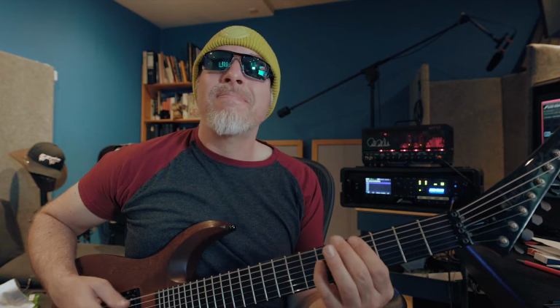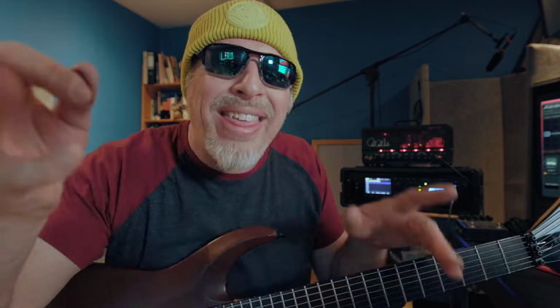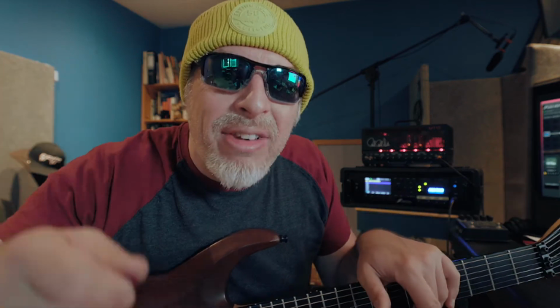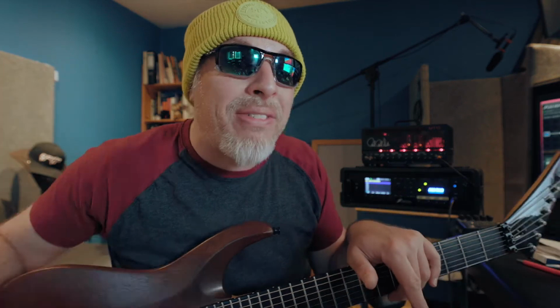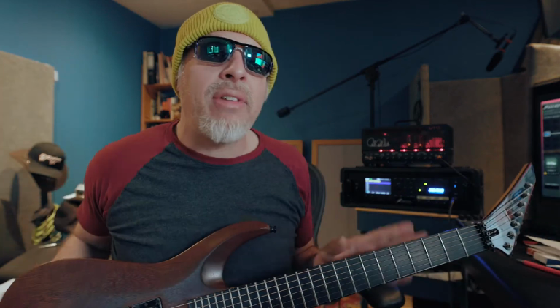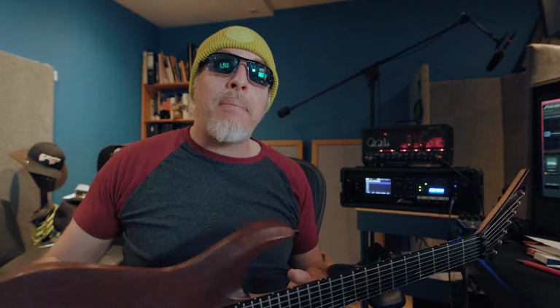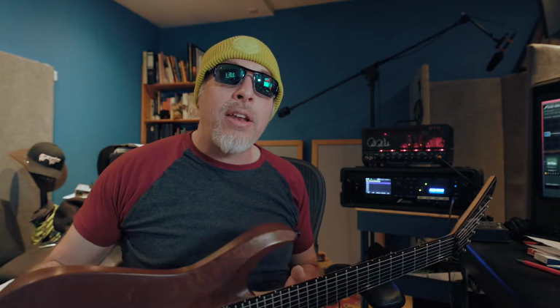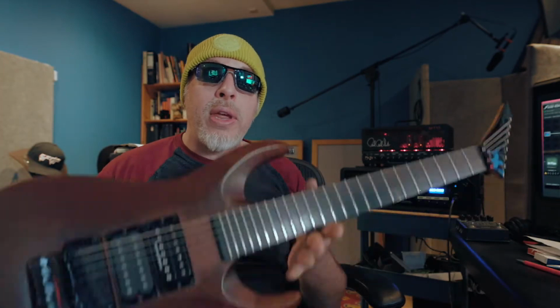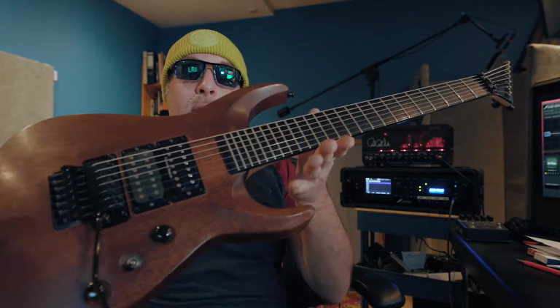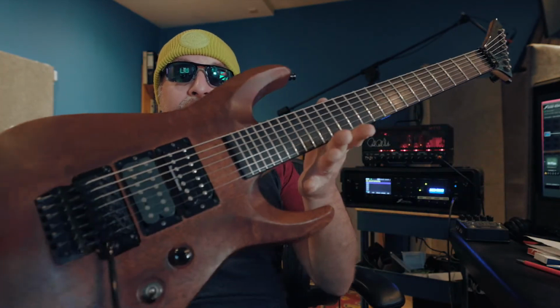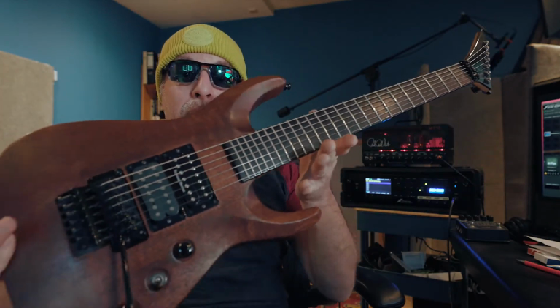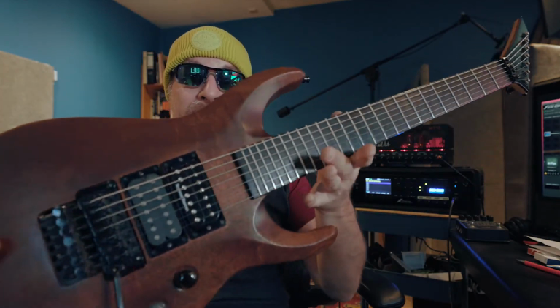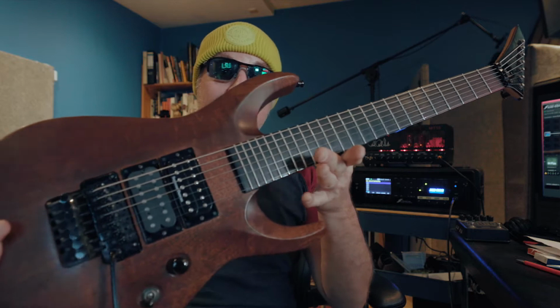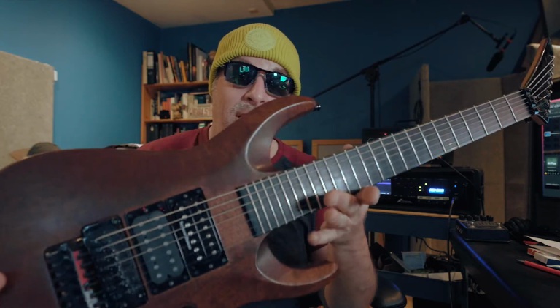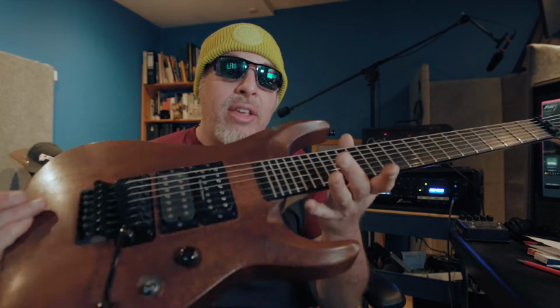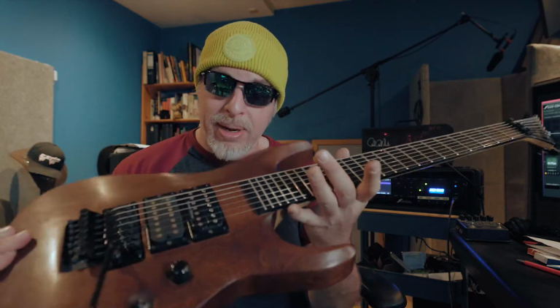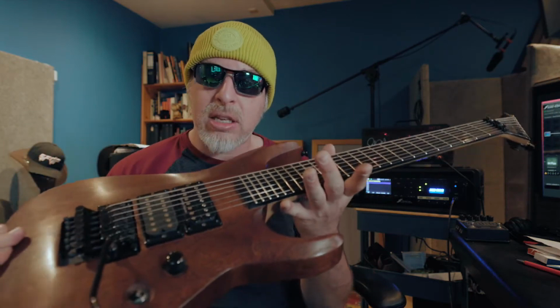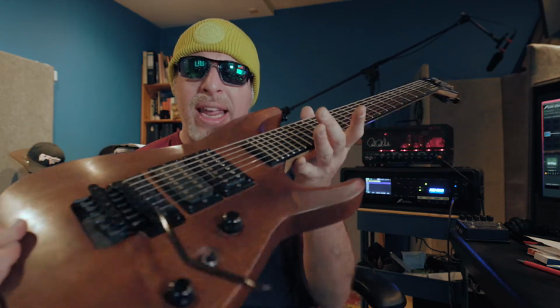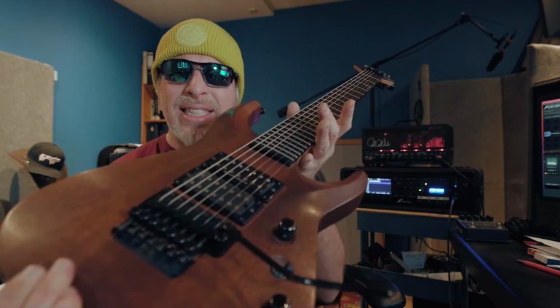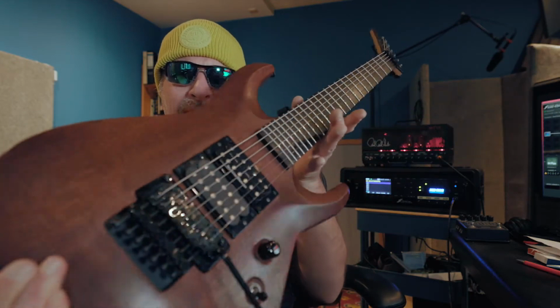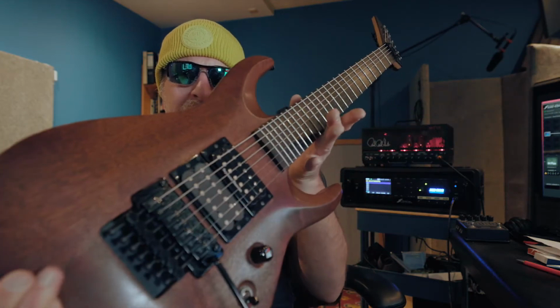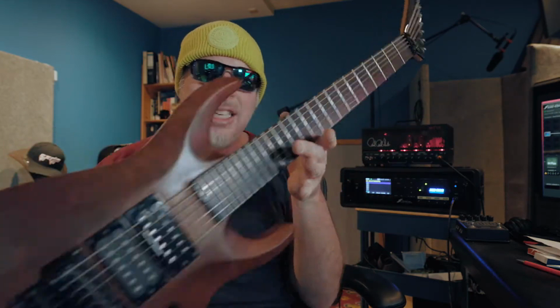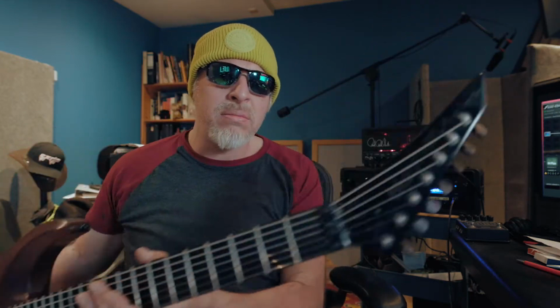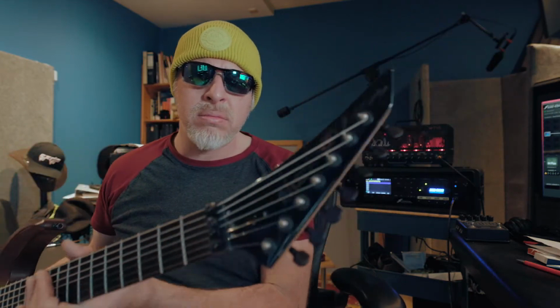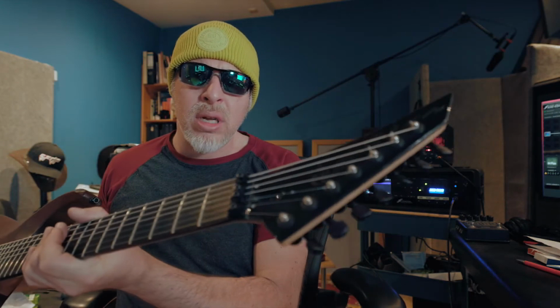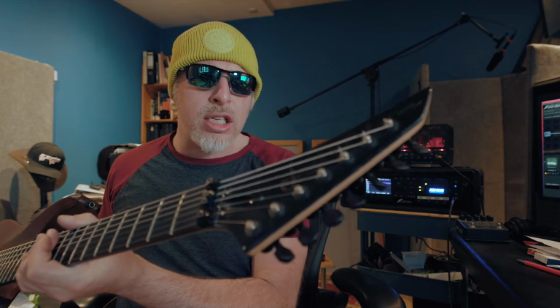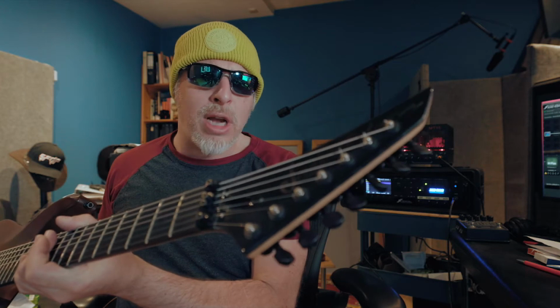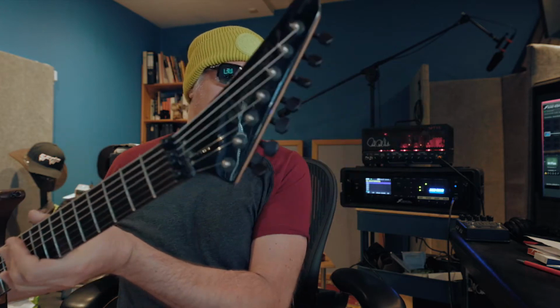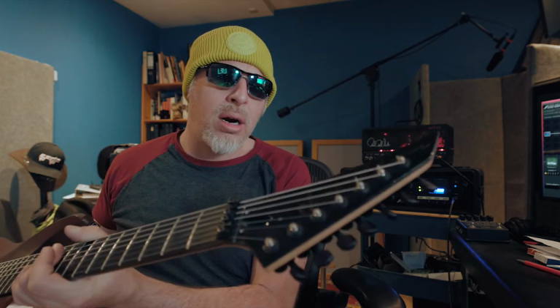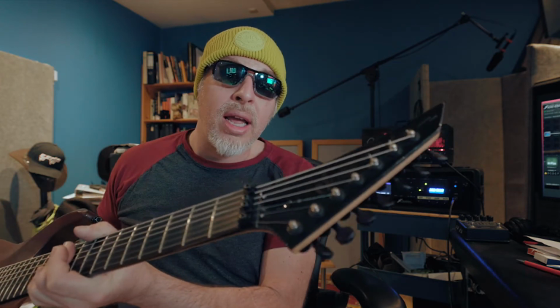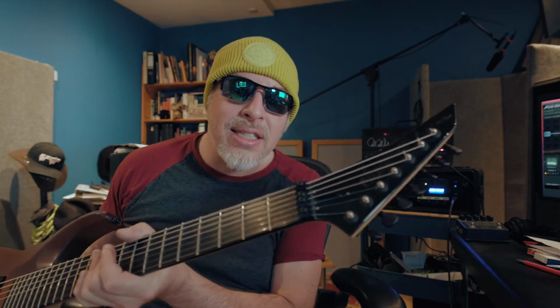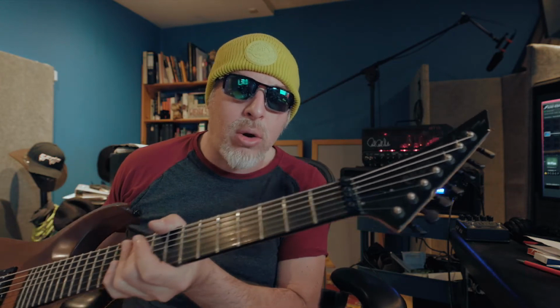Hey there lovely people, Van Davin here and I'm back in the studio together with this amazing guitar. This amazing guitar is a Jackson Custom Shop guitar. Isn't that cool?